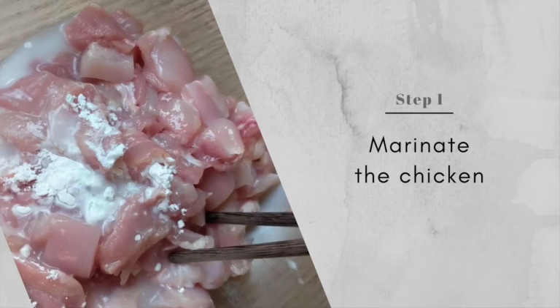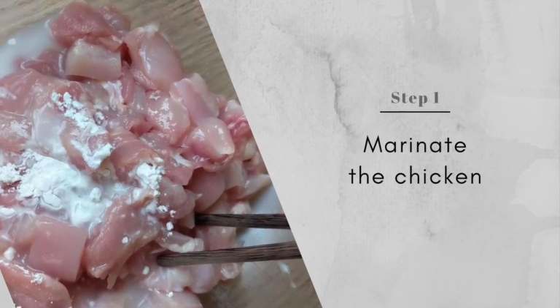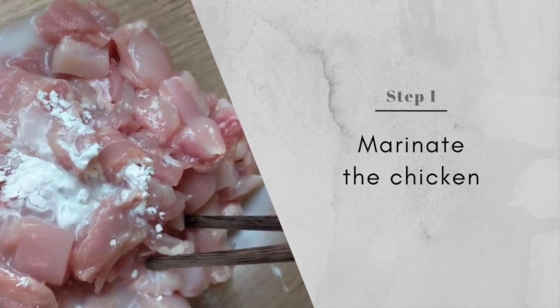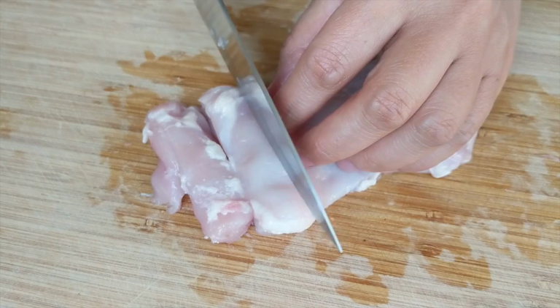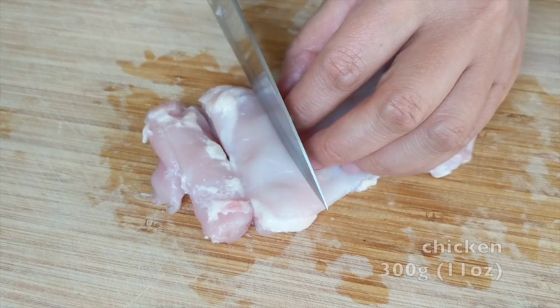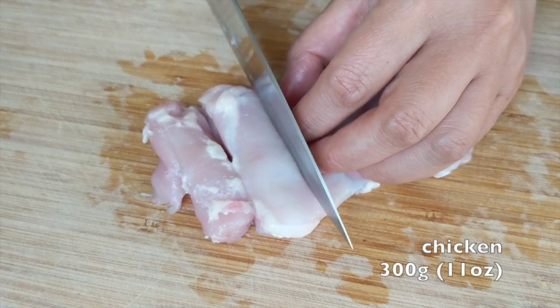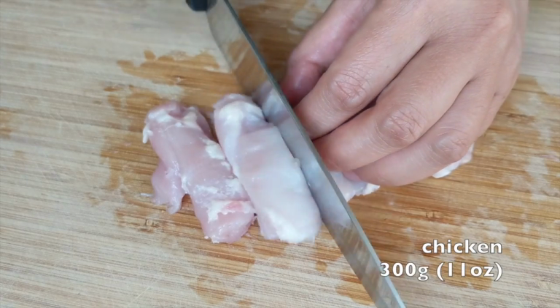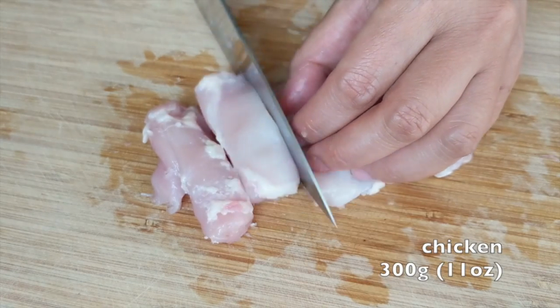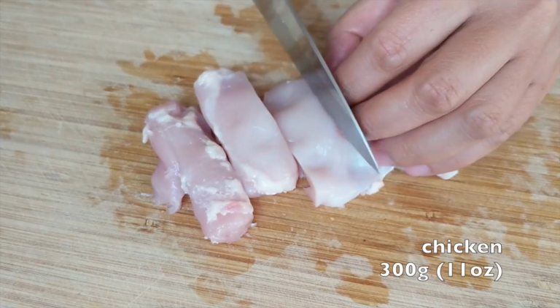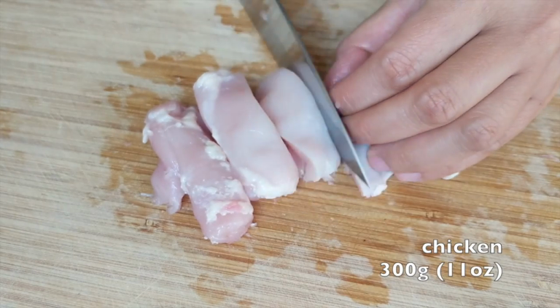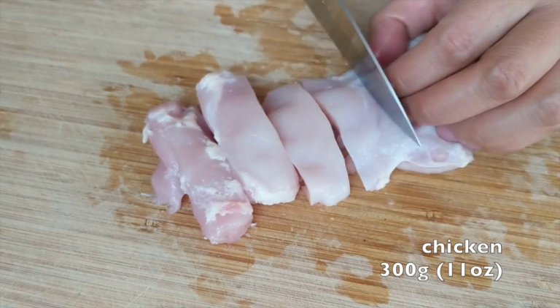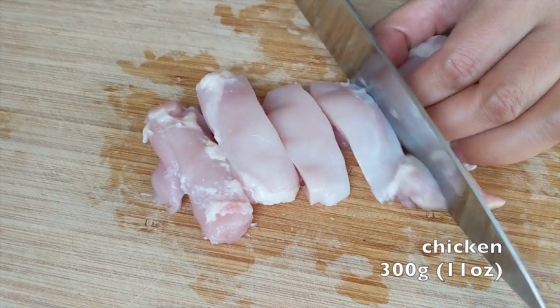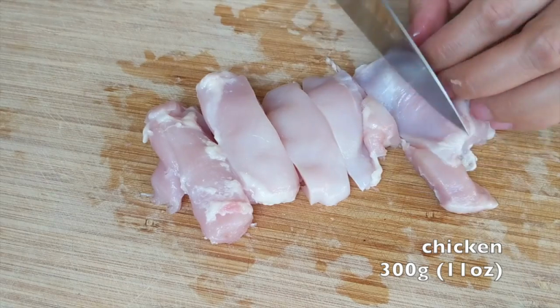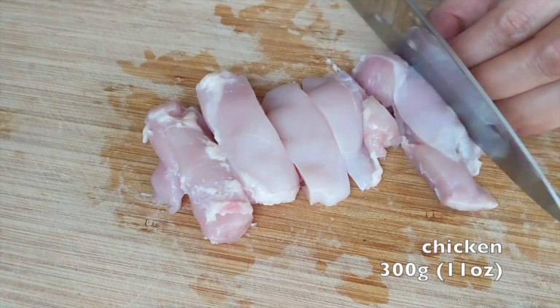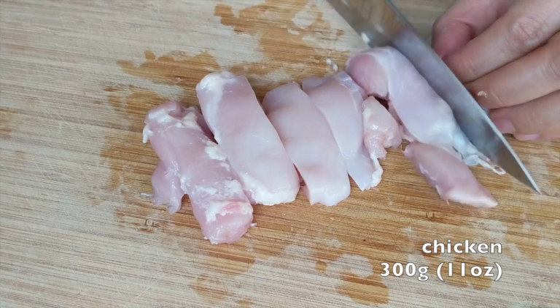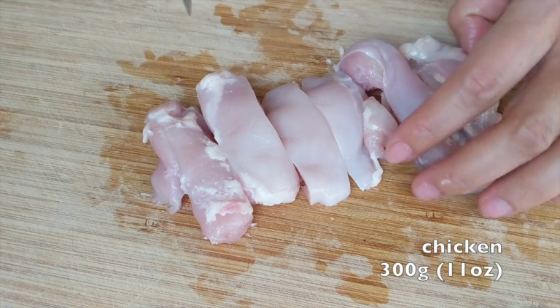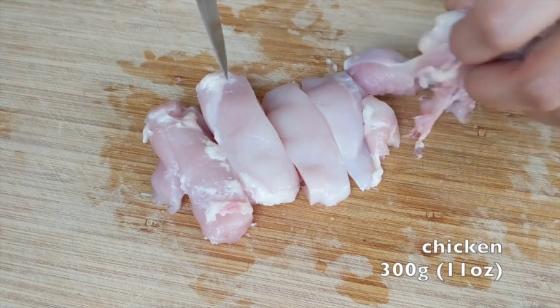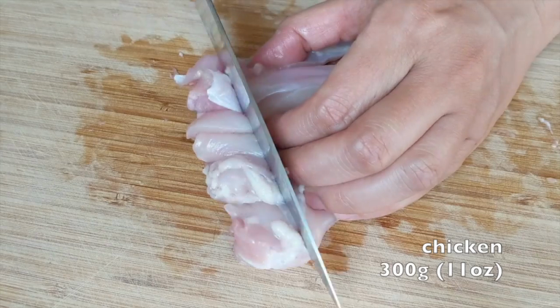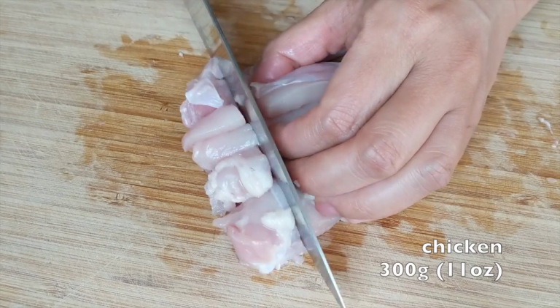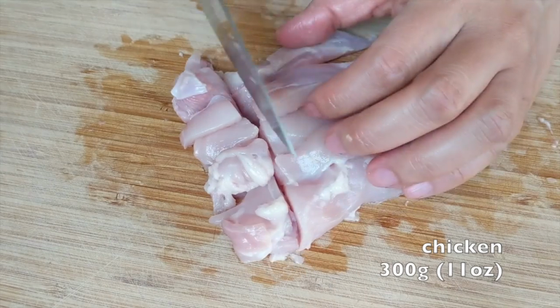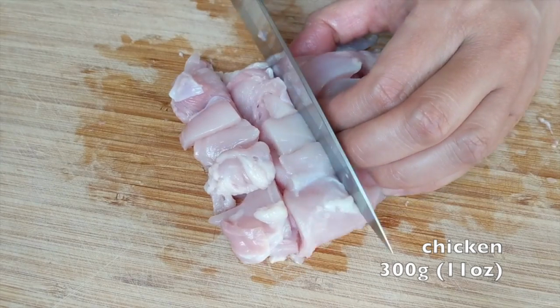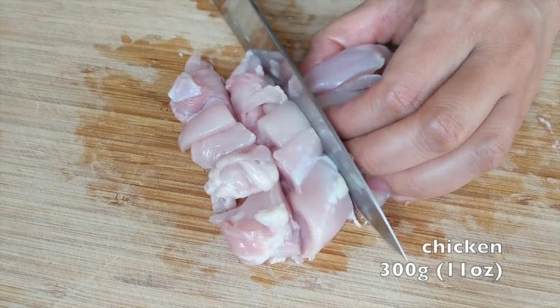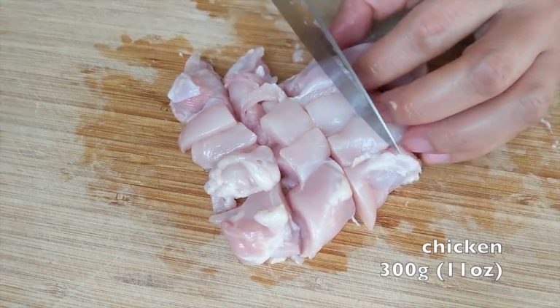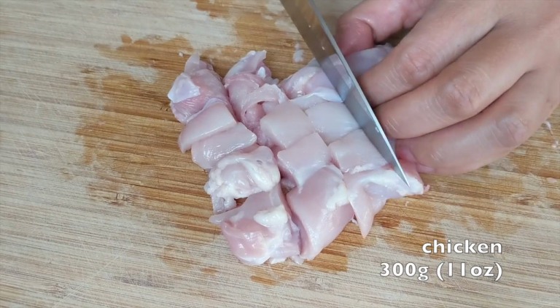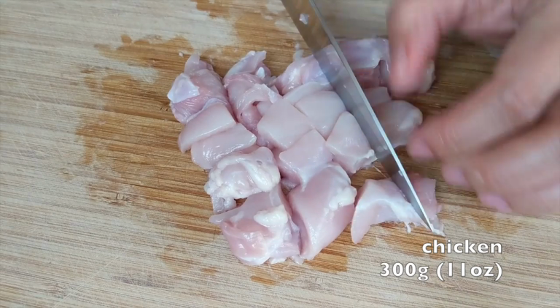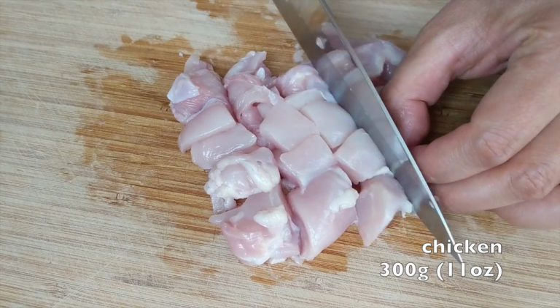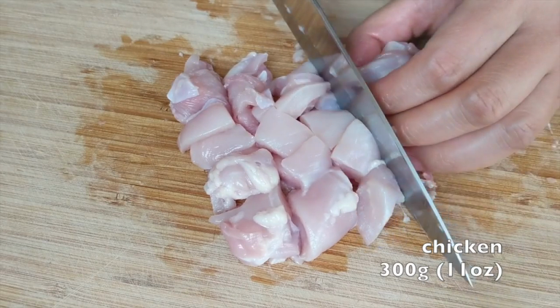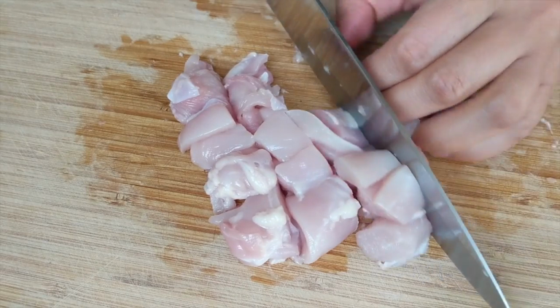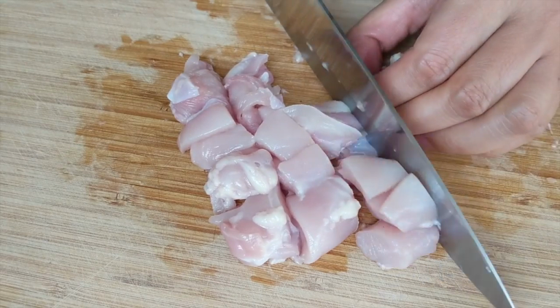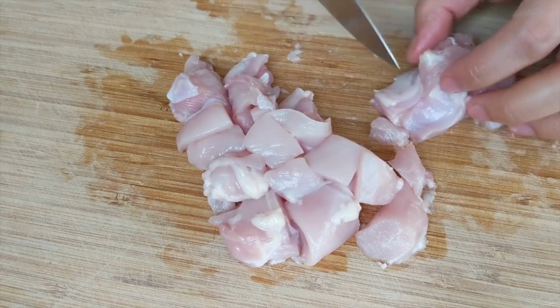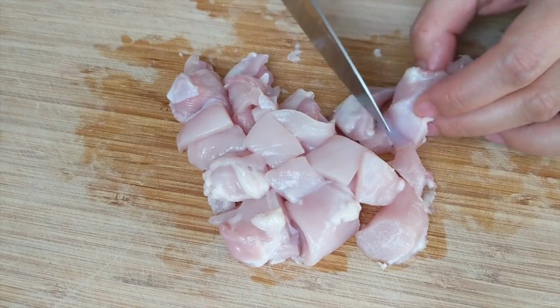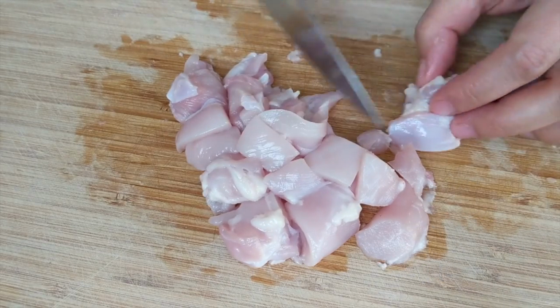Let's start with the chicken. I think chicken thigh is the best cut for this dish — it's tender and flavorsome — but if you prefer, you can use chicken breast instead. Cut it into cubes, about 2 cm in size.